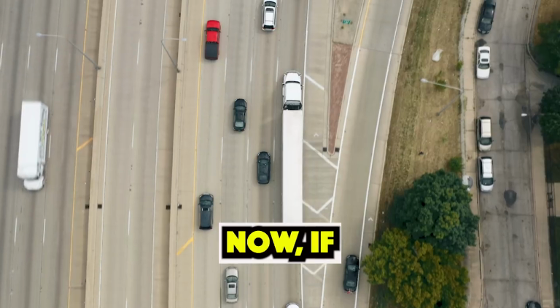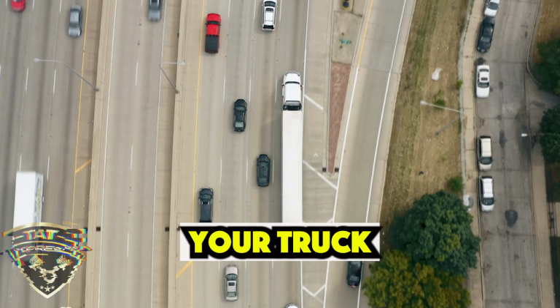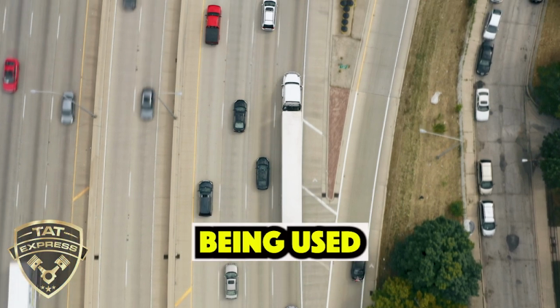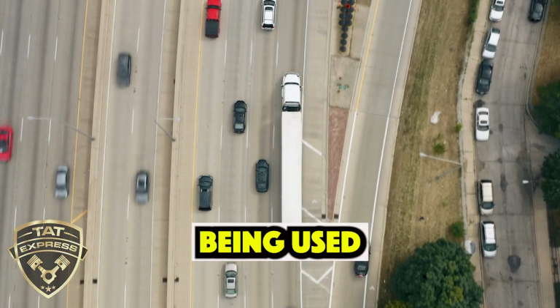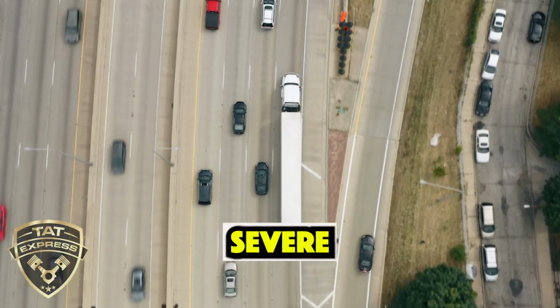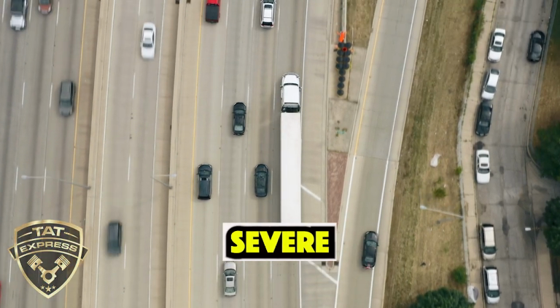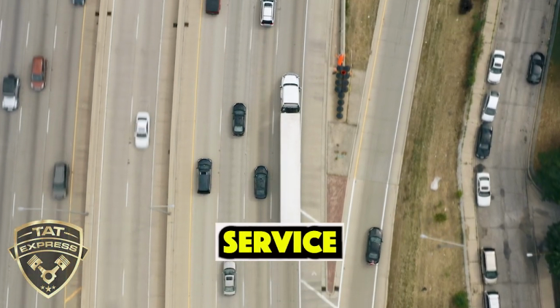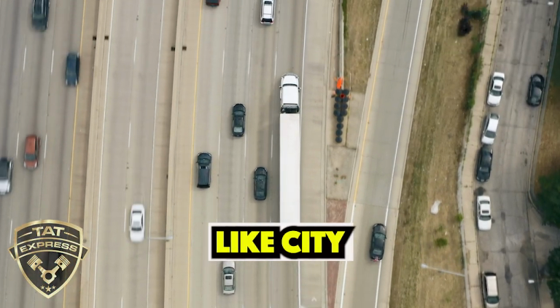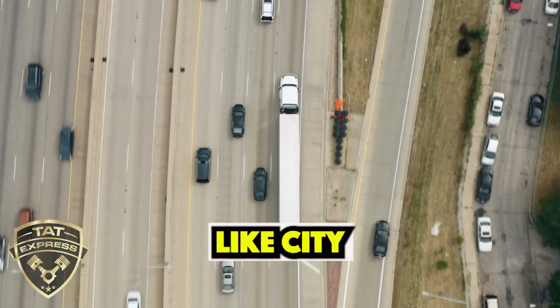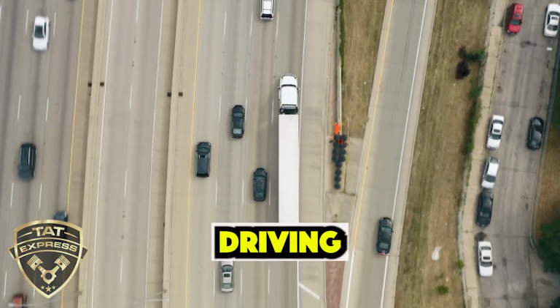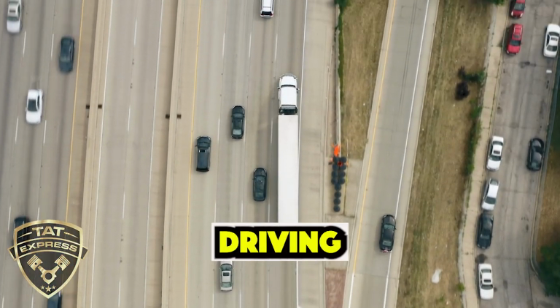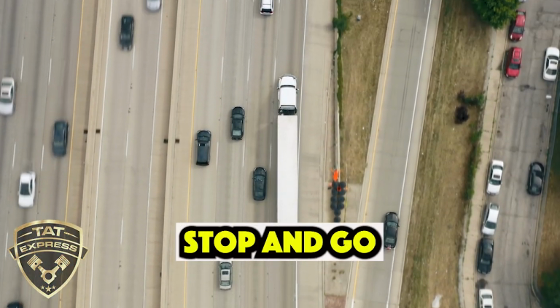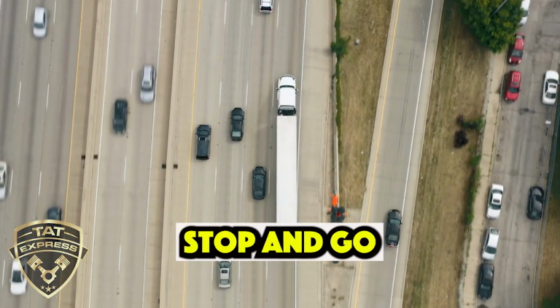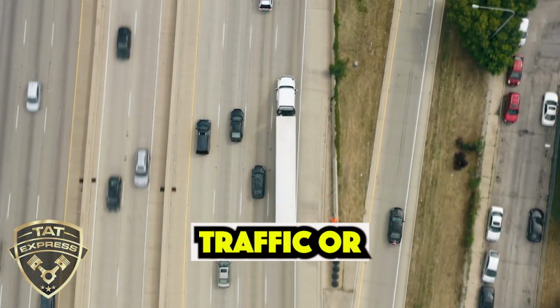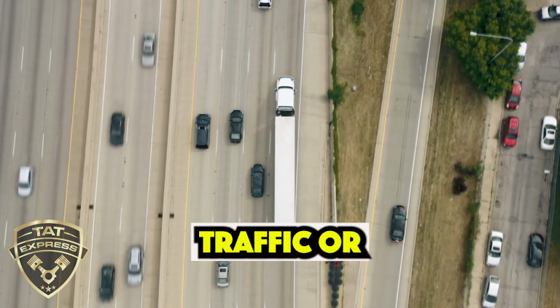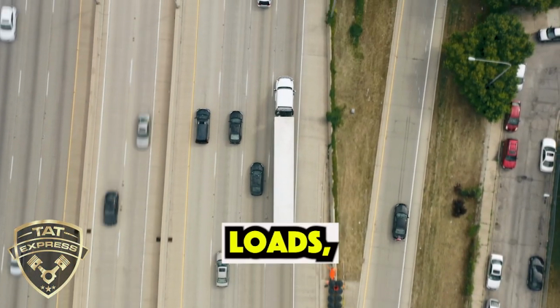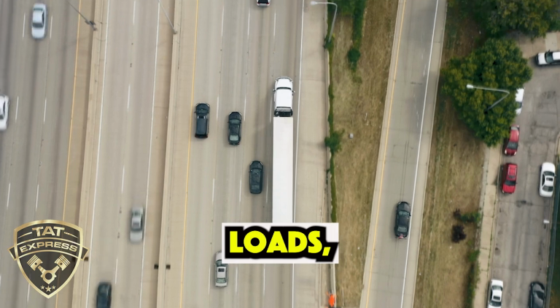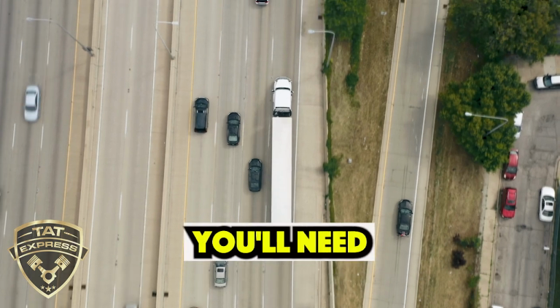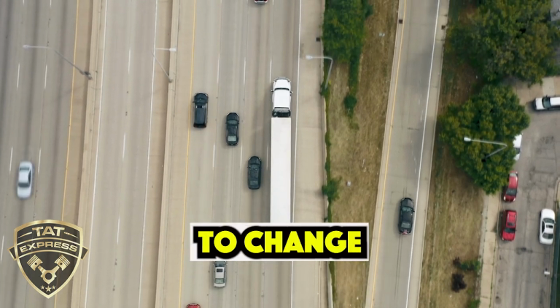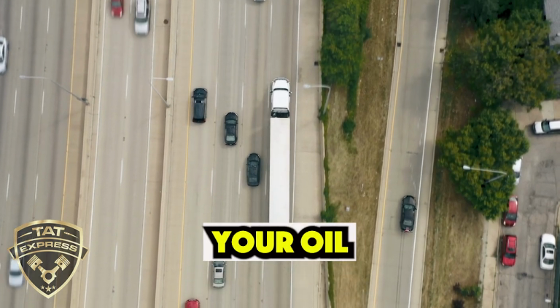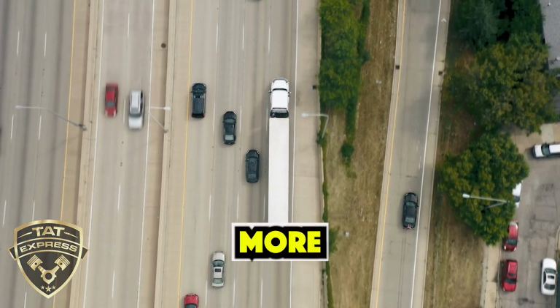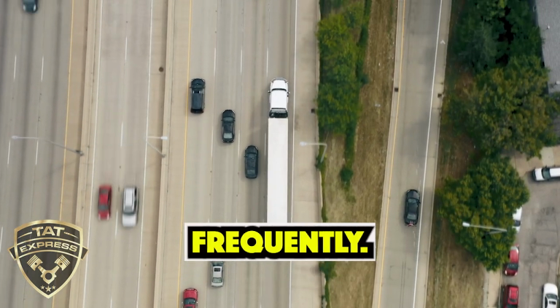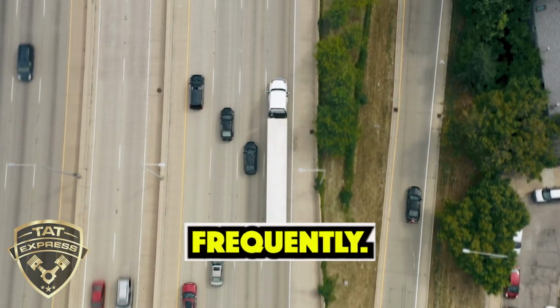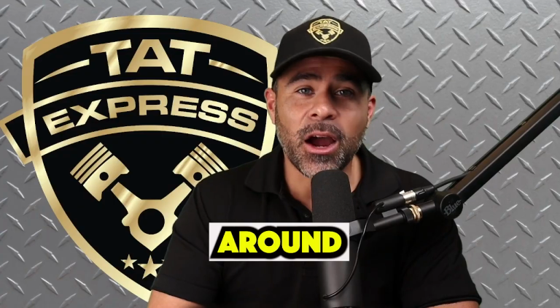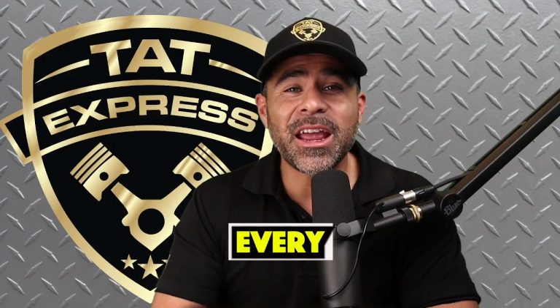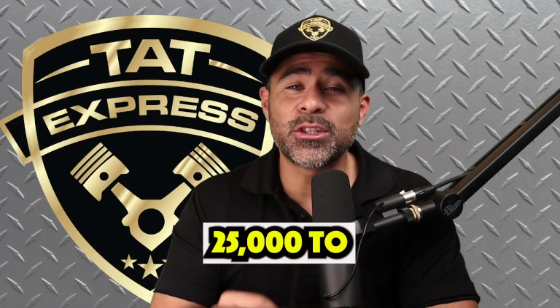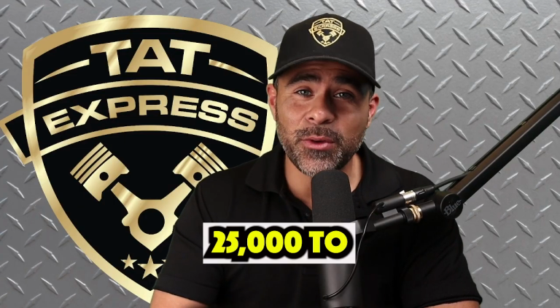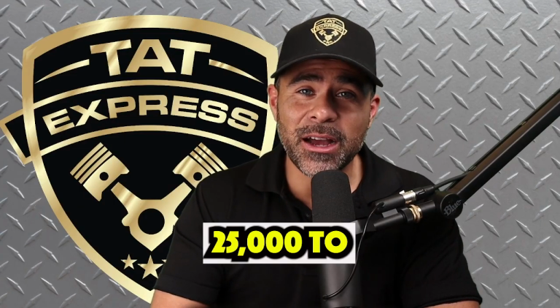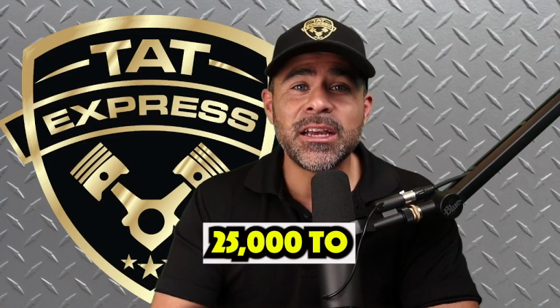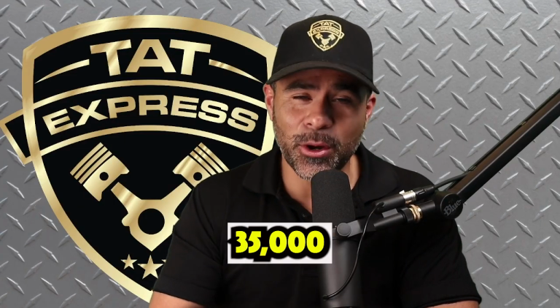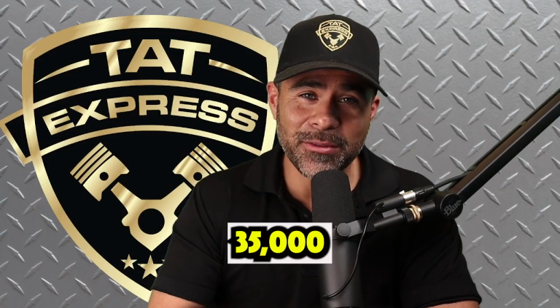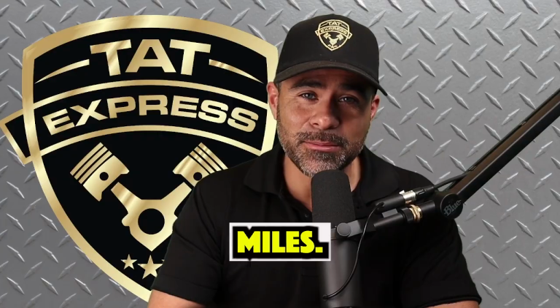Now, if your truck is being used for severe service like city driving, stop-and-go traffic, or heavy loads, you'll need to change your oil more frequently — around every 25,000 to 35,000 miles.